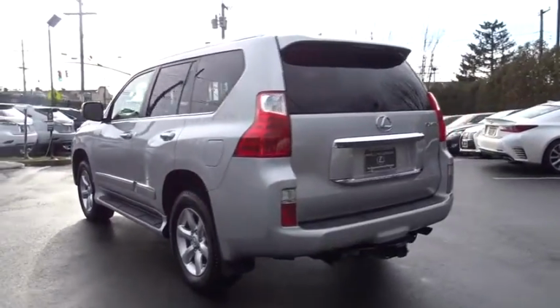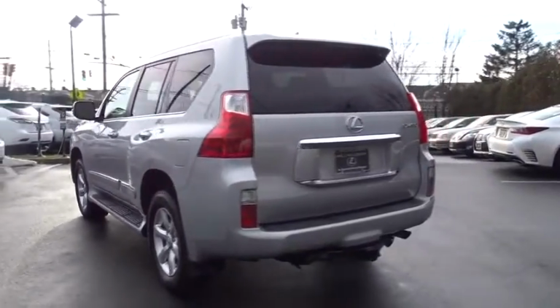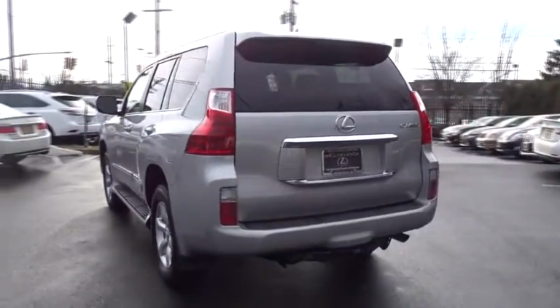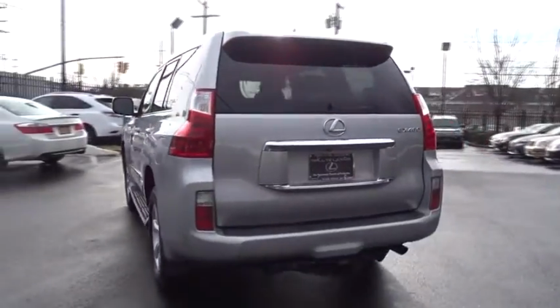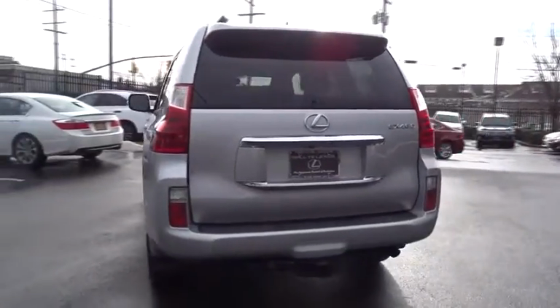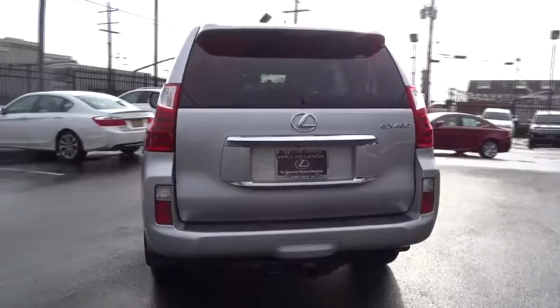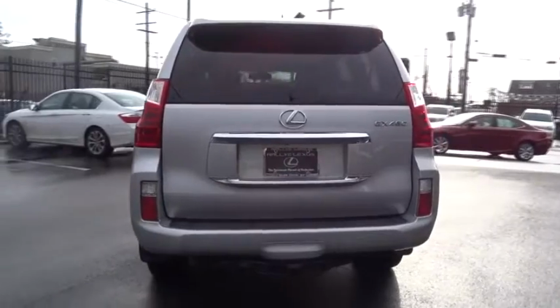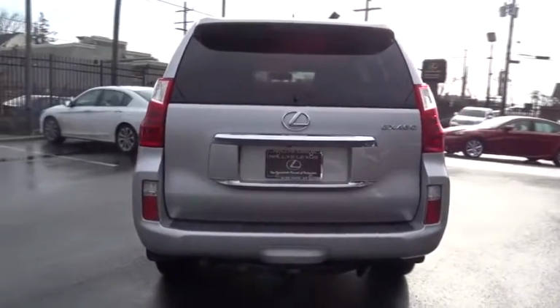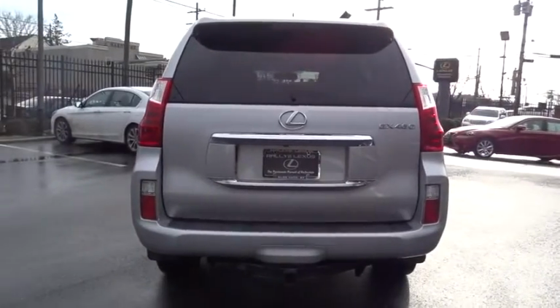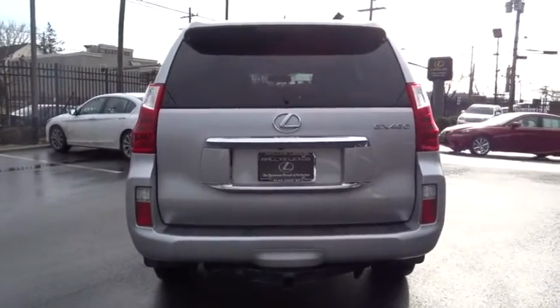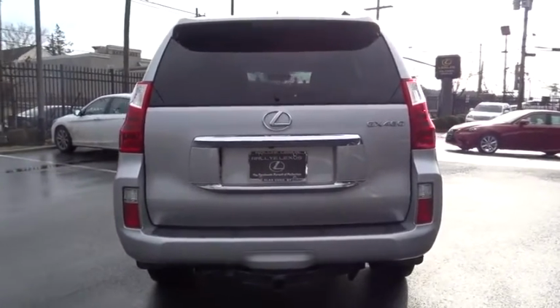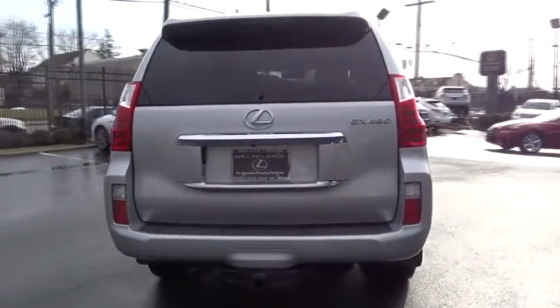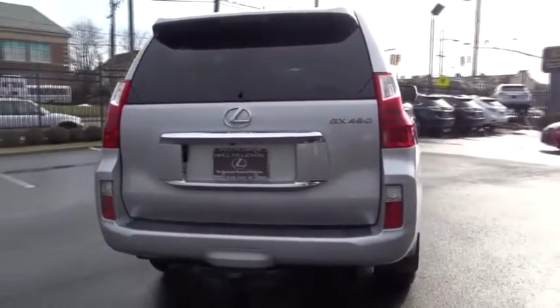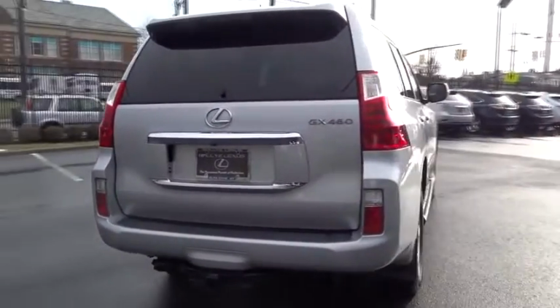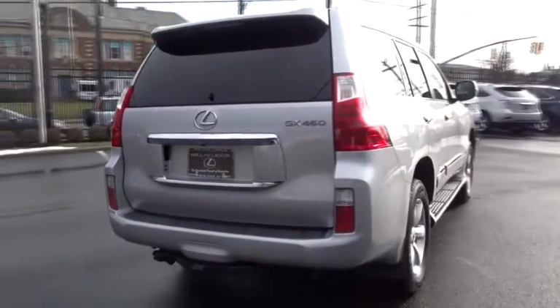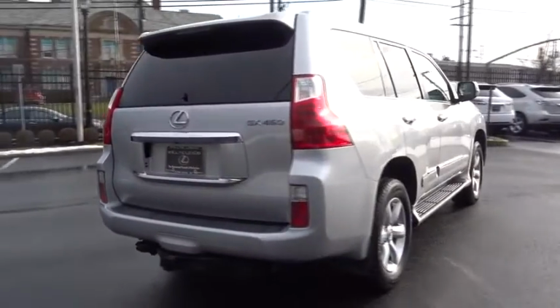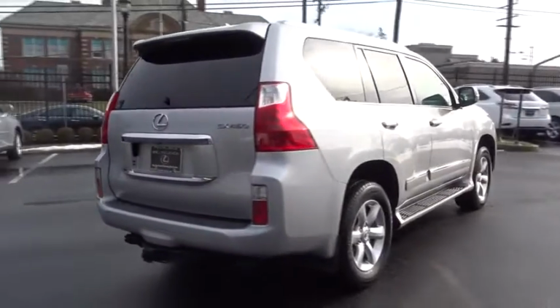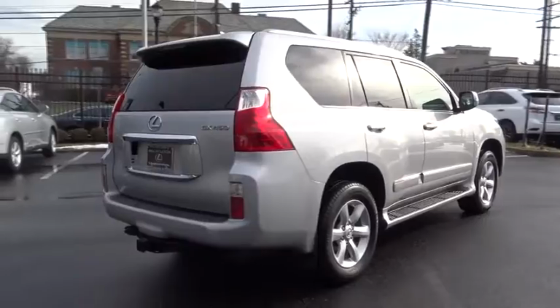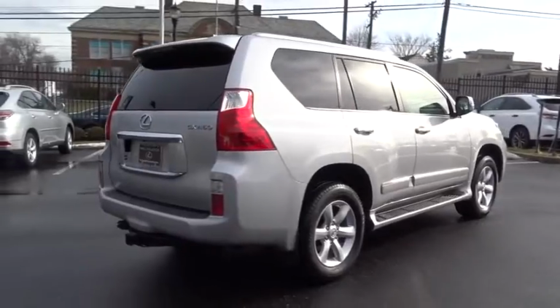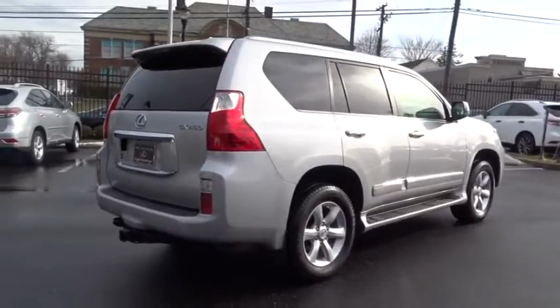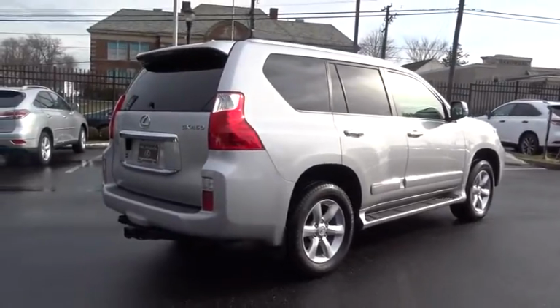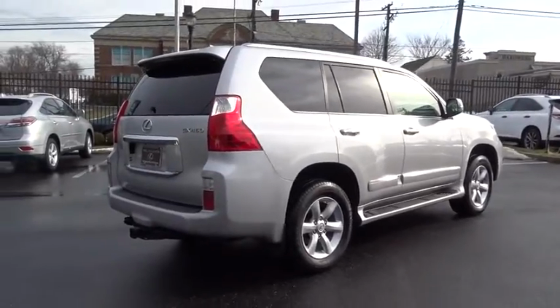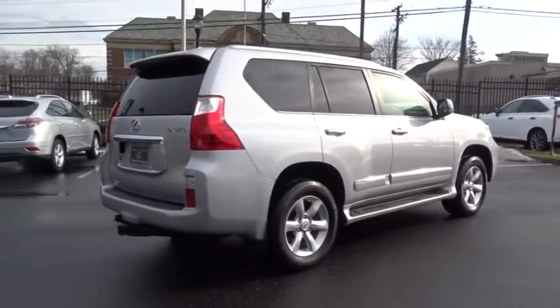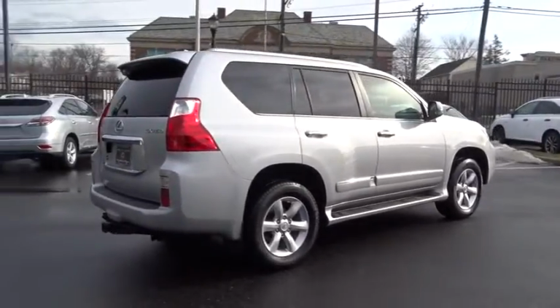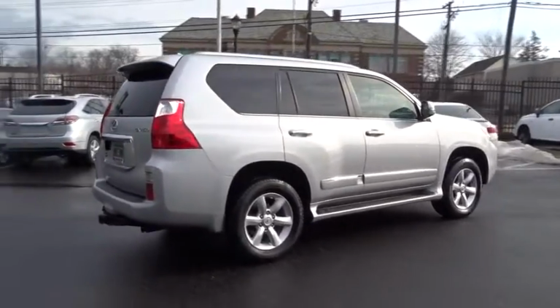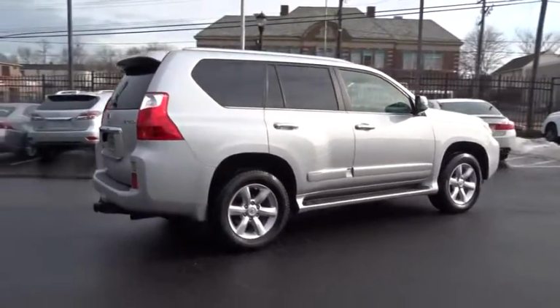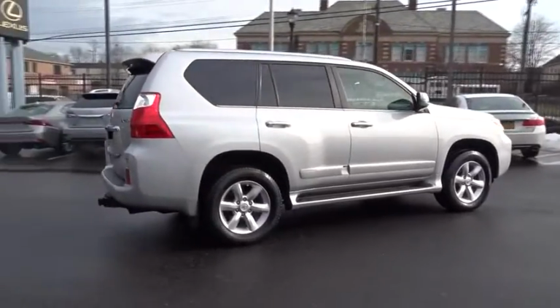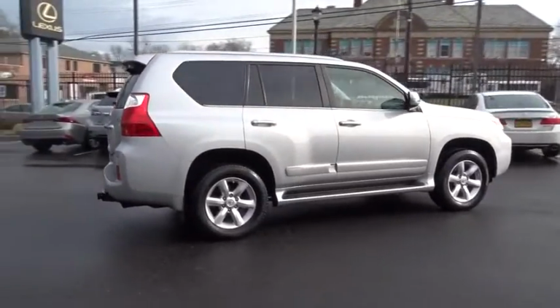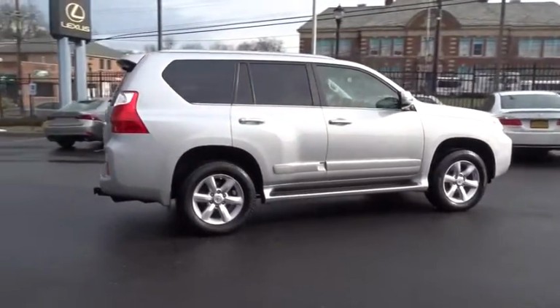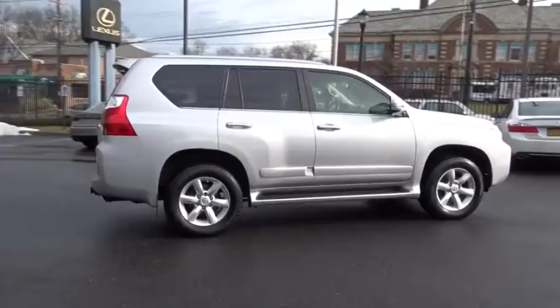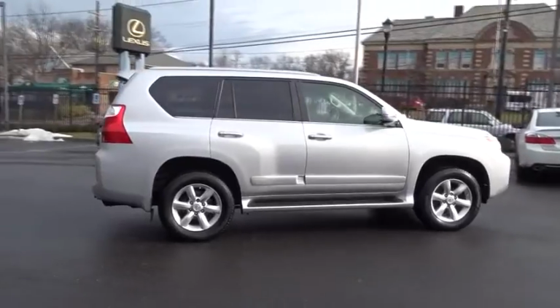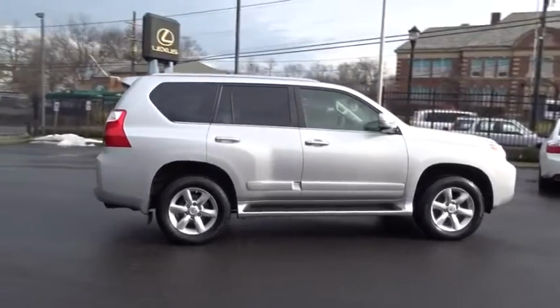Power passenger seat, traction control, keyless entry, anti-lock braking system, stability control, steering wheel audio controls, backup camera, CD changer, Bluetooth, moonroof, leather wrapped steering wheel, power steering.